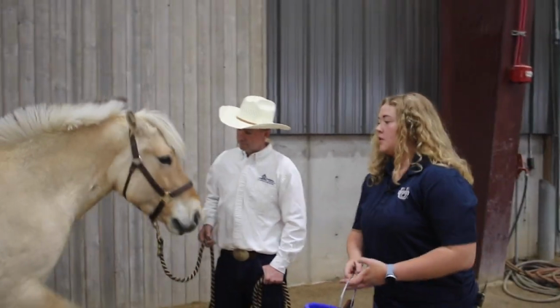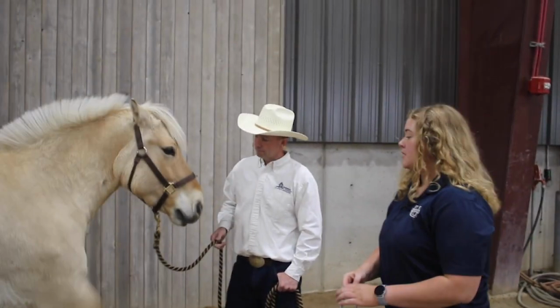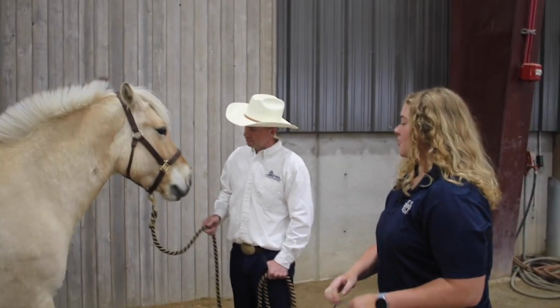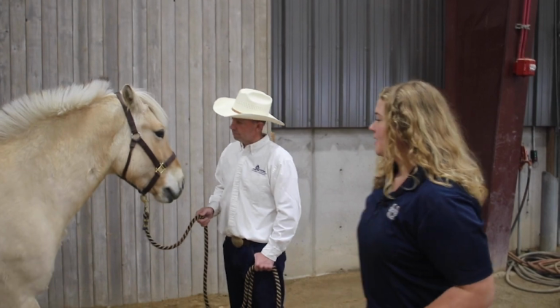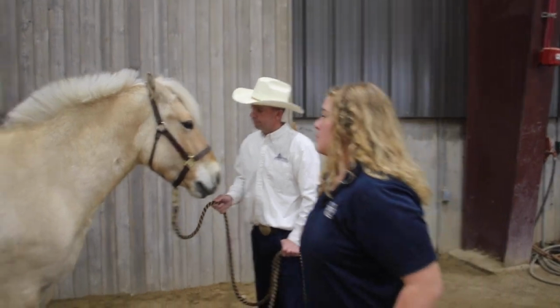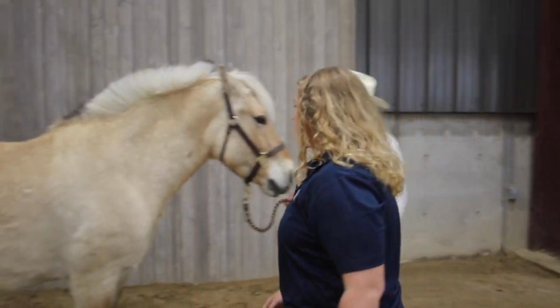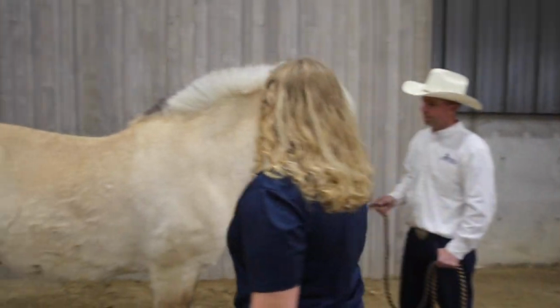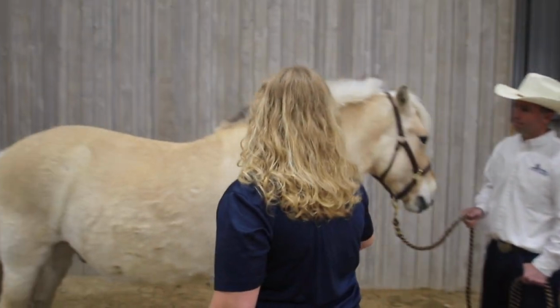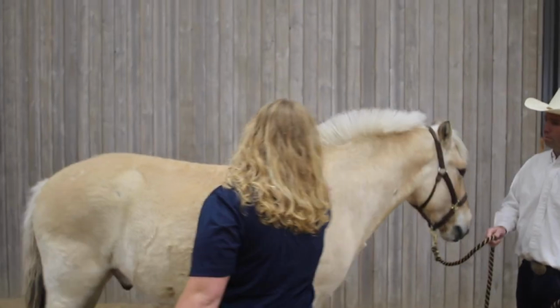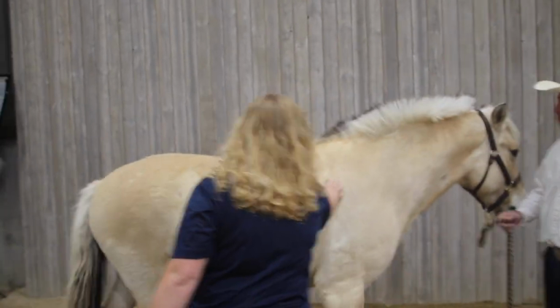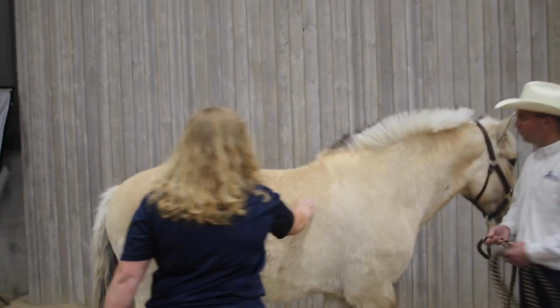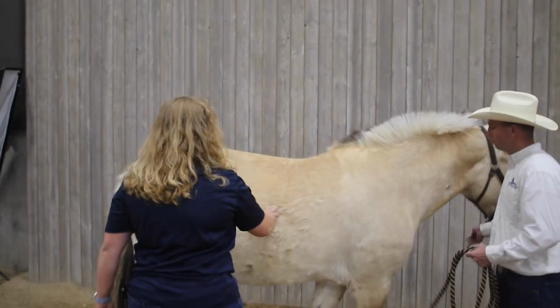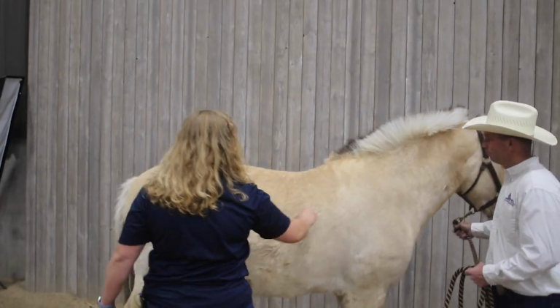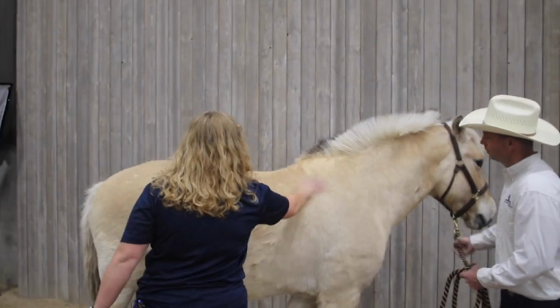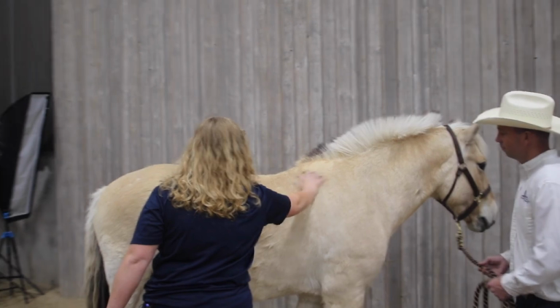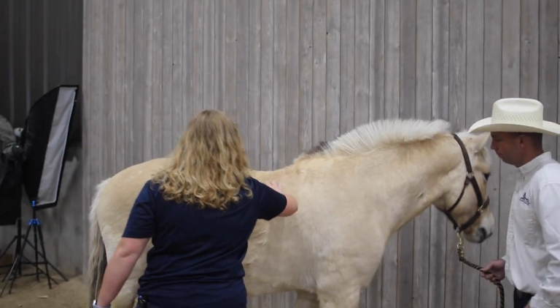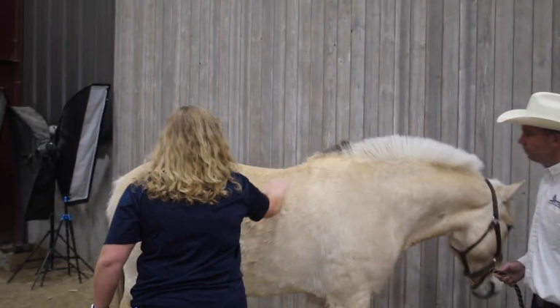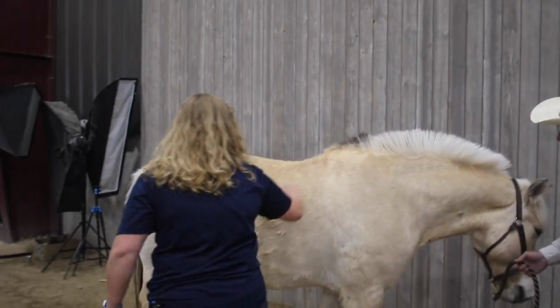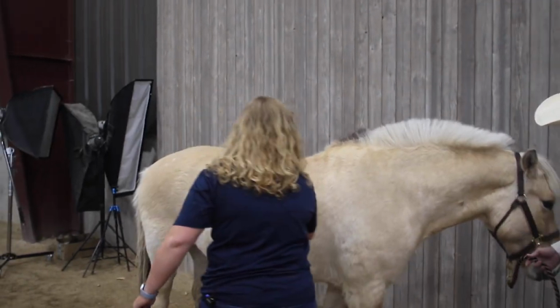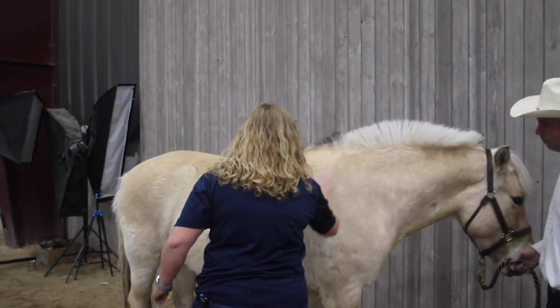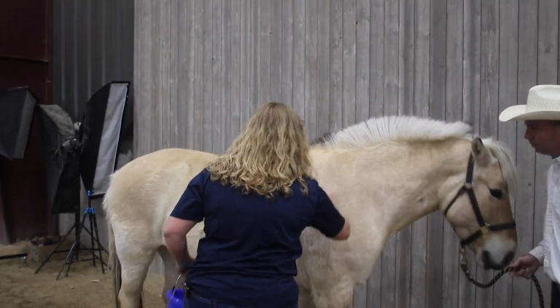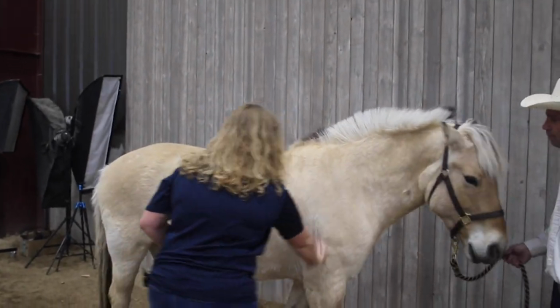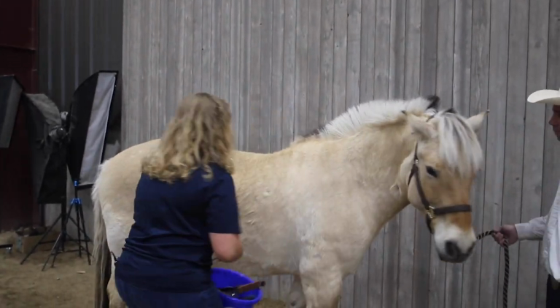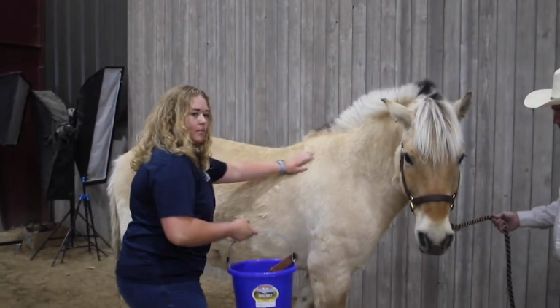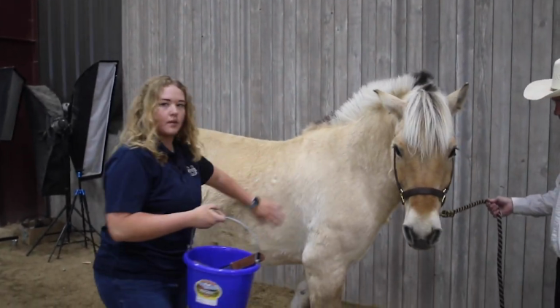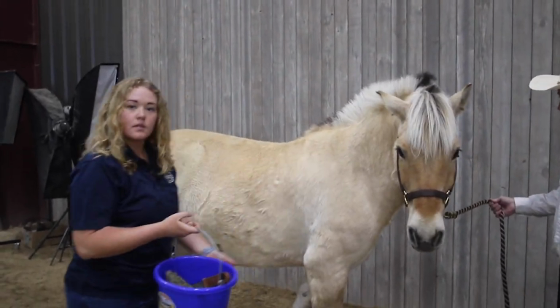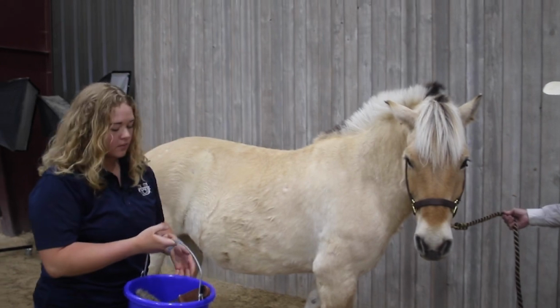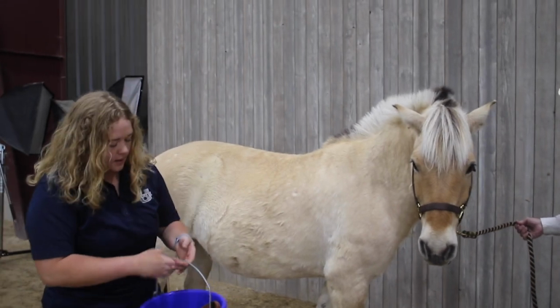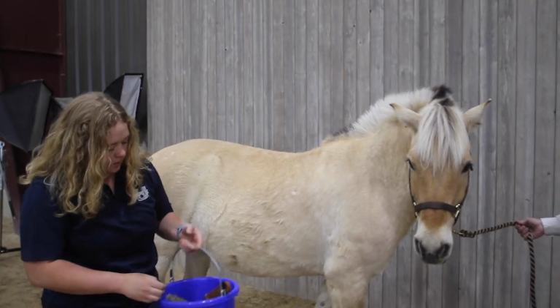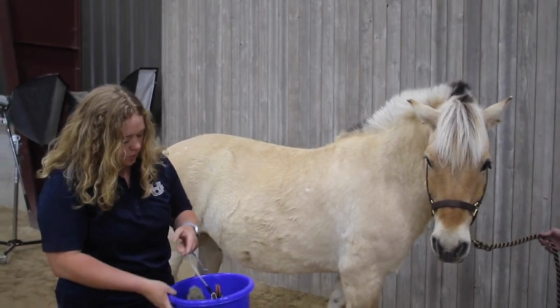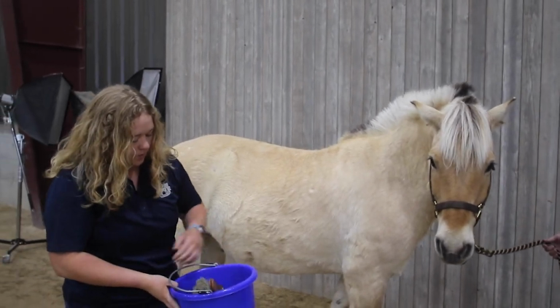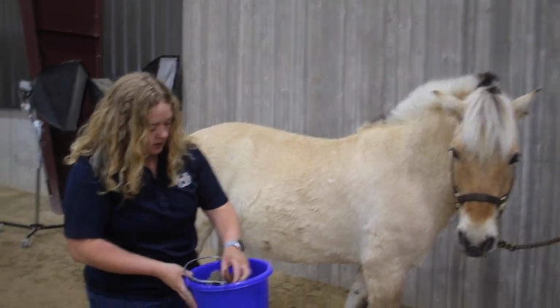The first thing with grooming is we want to come up, let the horse know what we're up to, scratch his shoulder, talk to him, and just let him be aware that we're about to do something with him. So this is my grooming bucket — I'm going to go over the tools one by one with you guys.